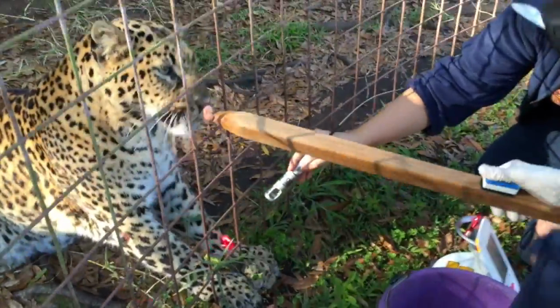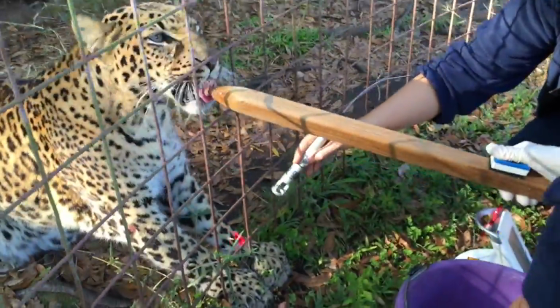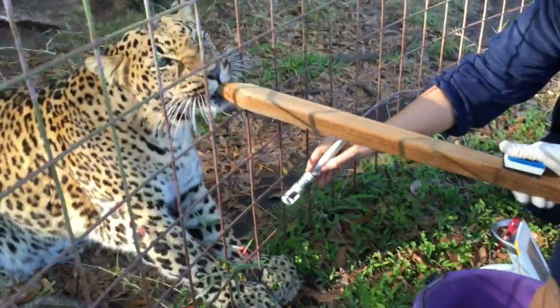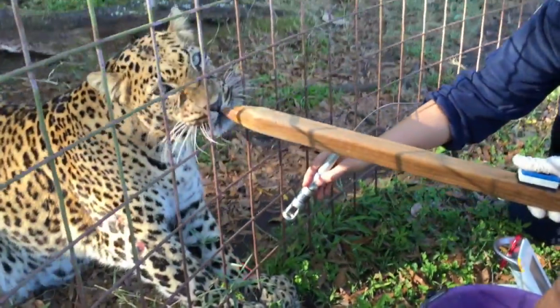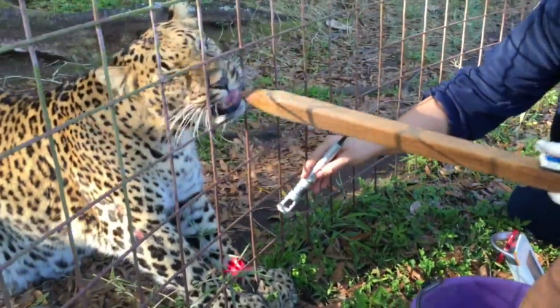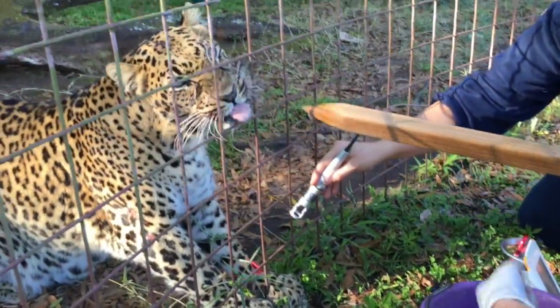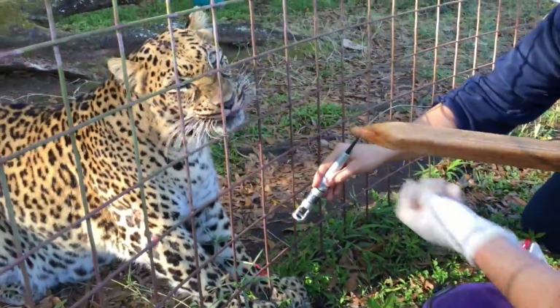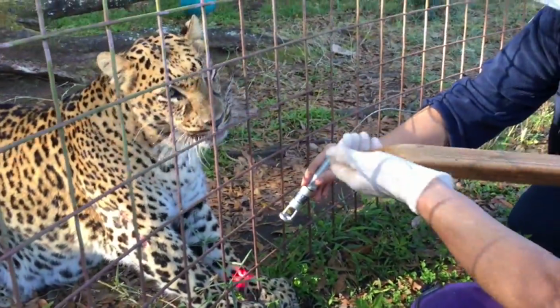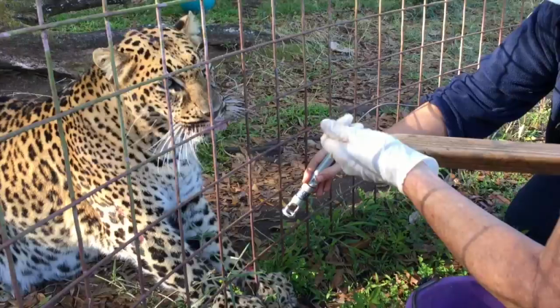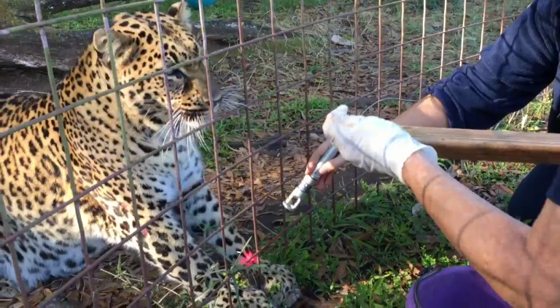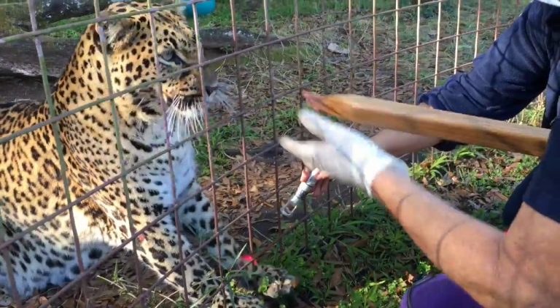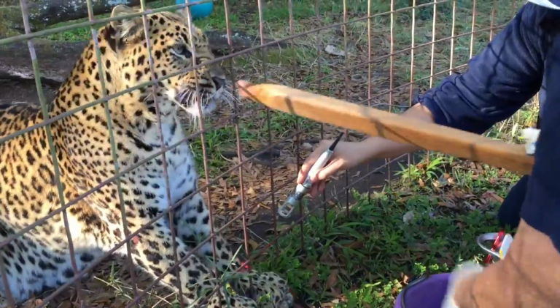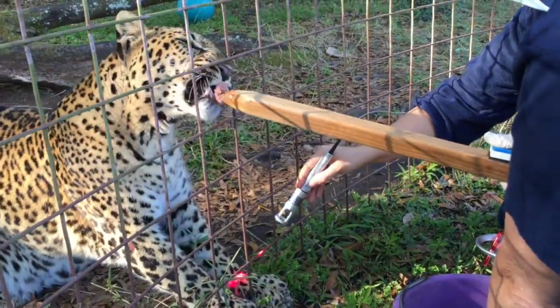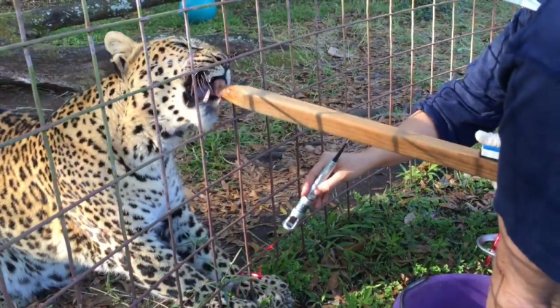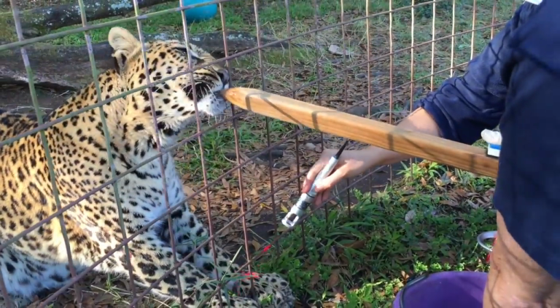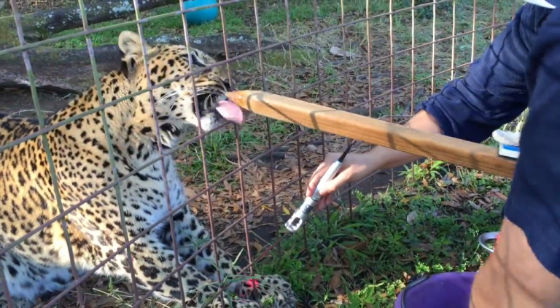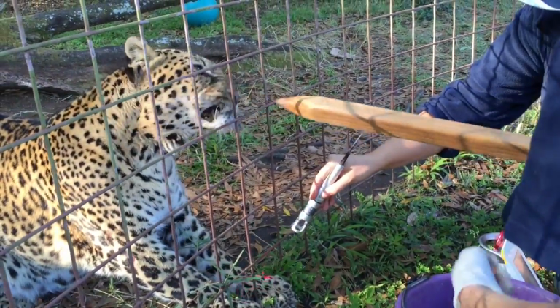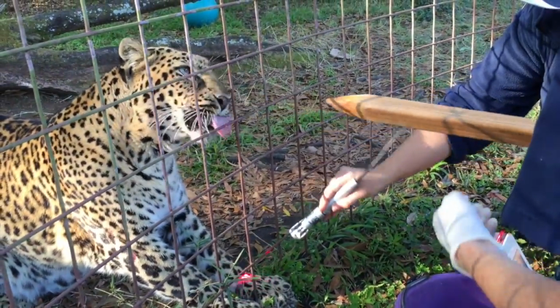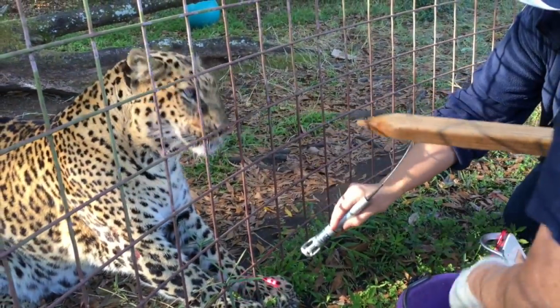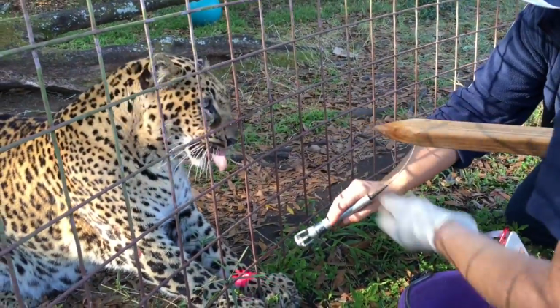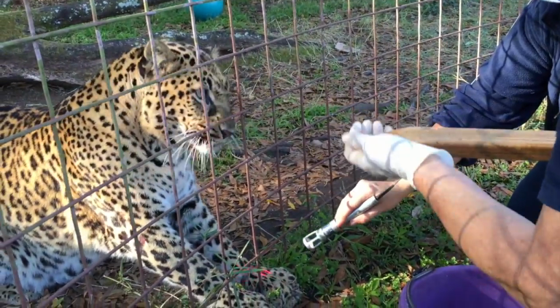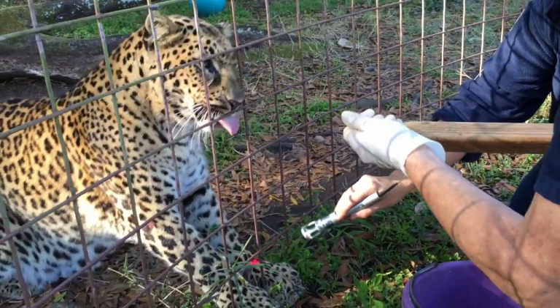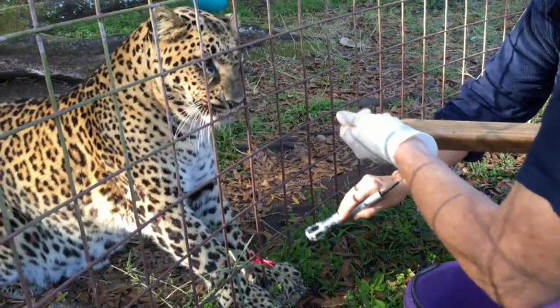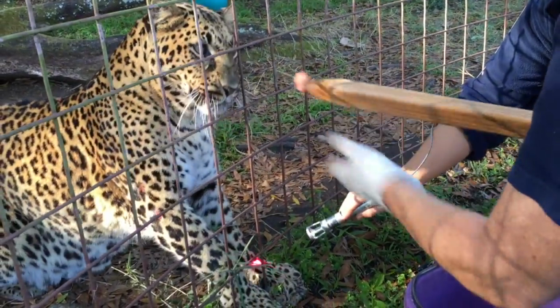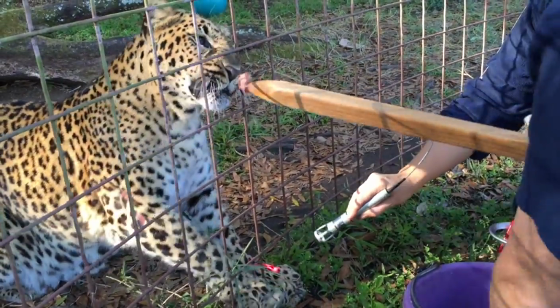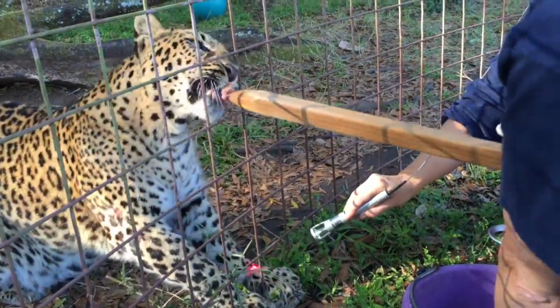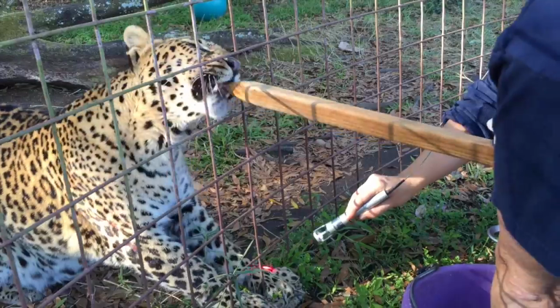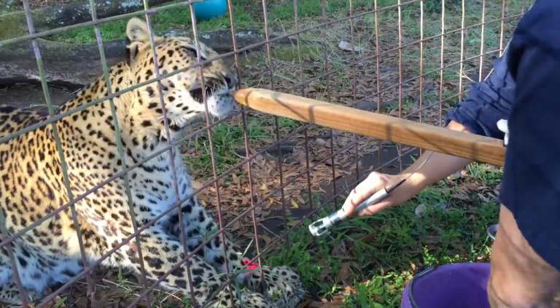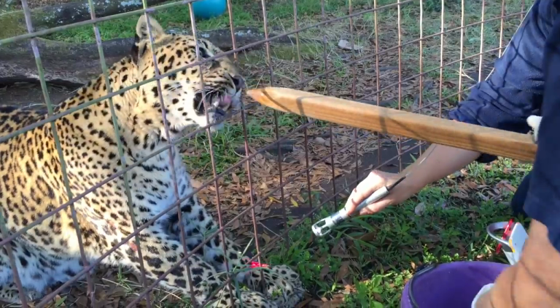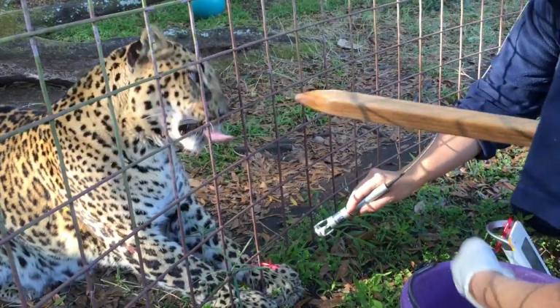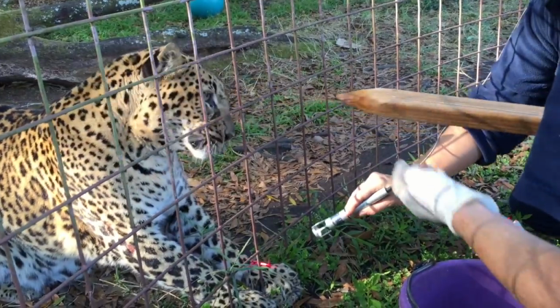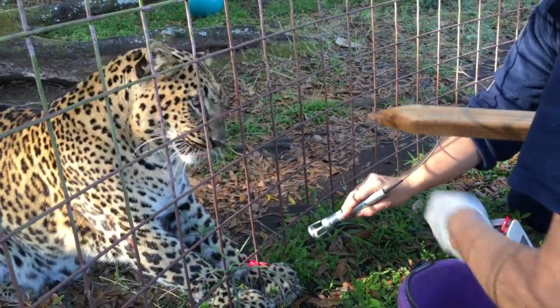Keep it up there. Good girl. As long as you're getting treats, you're a happy girl, huh?